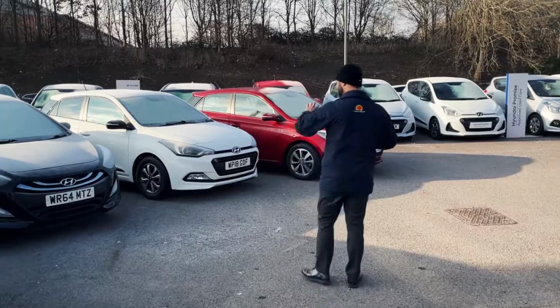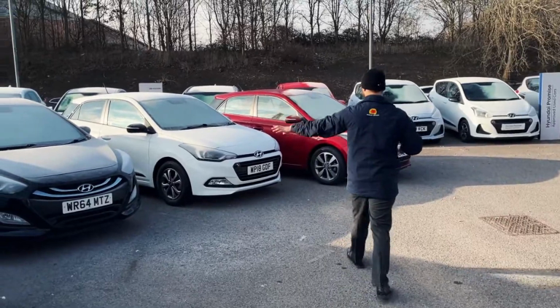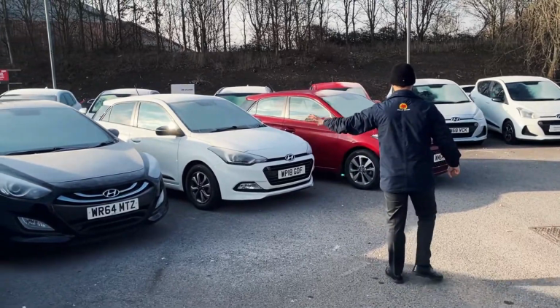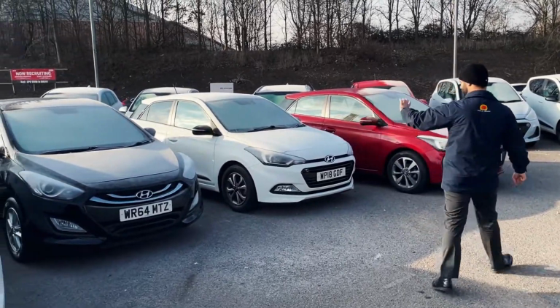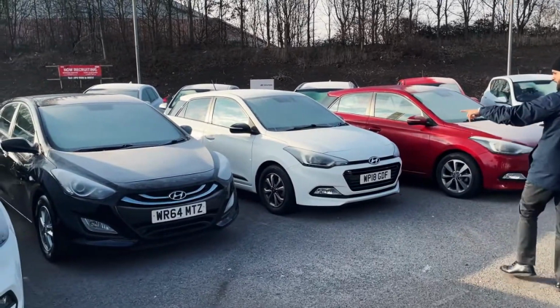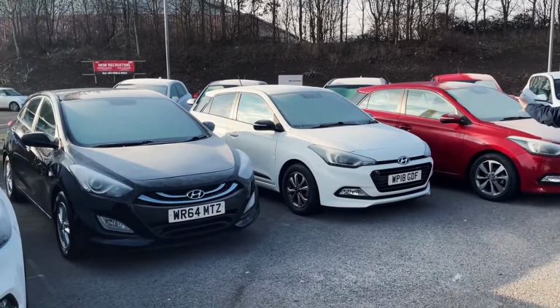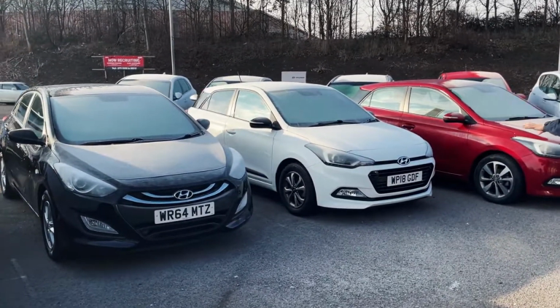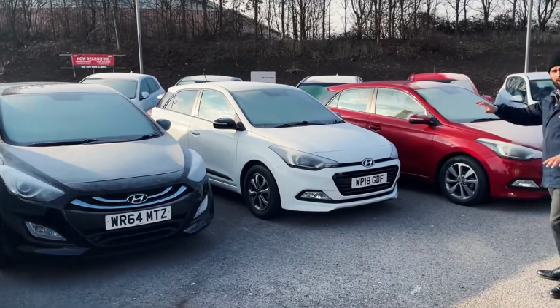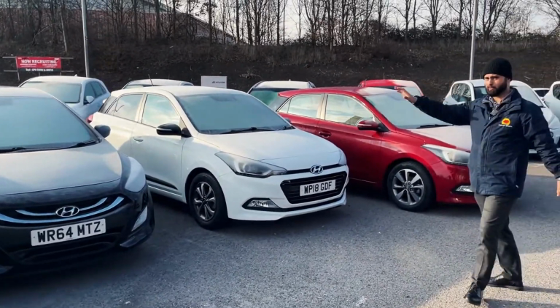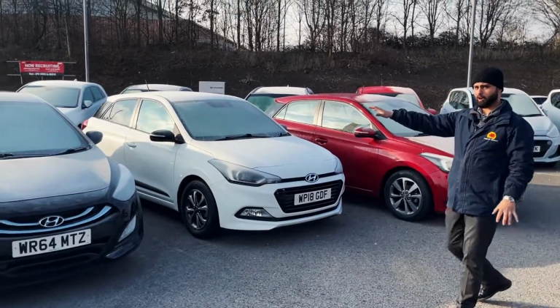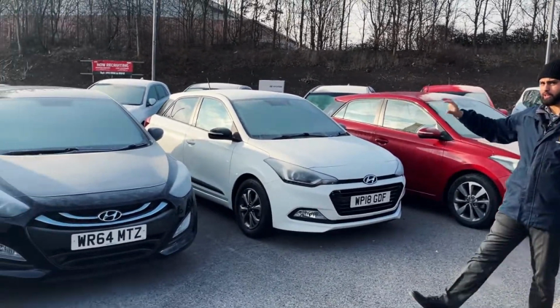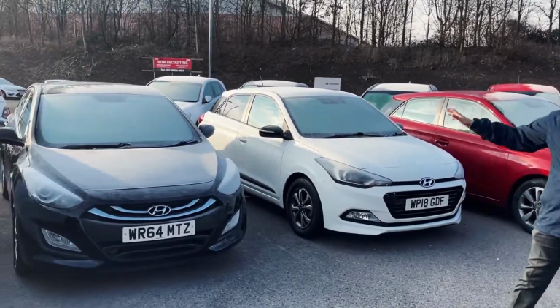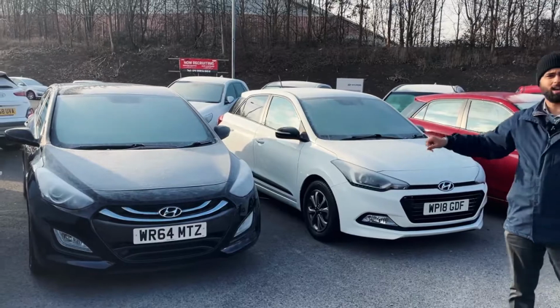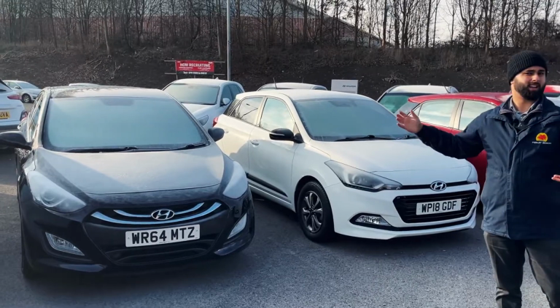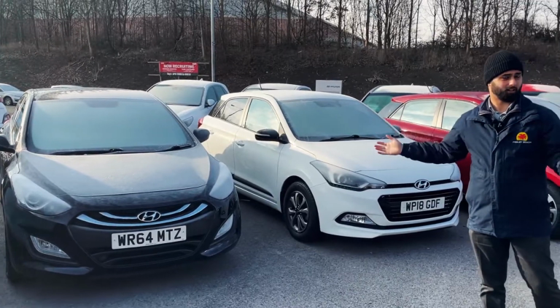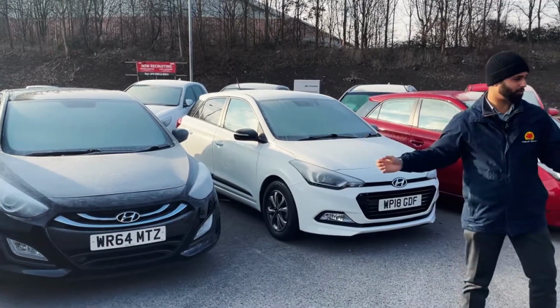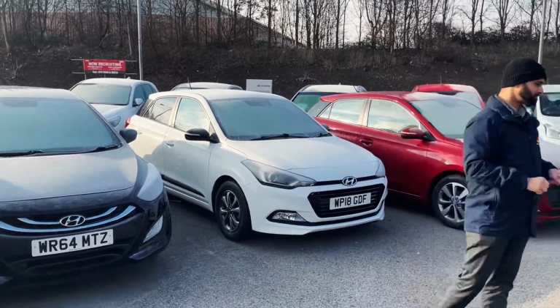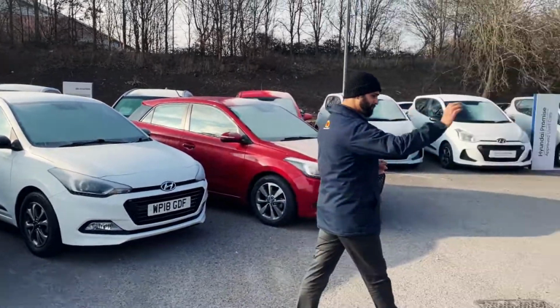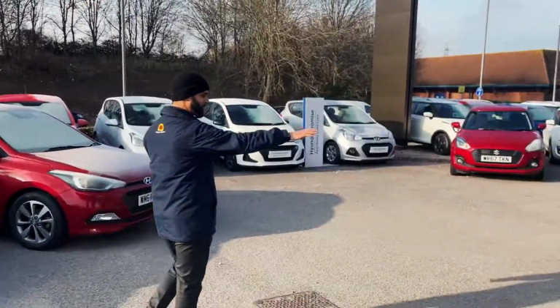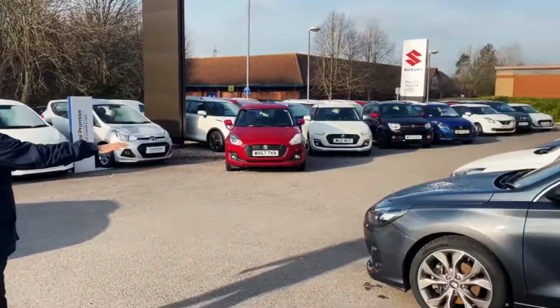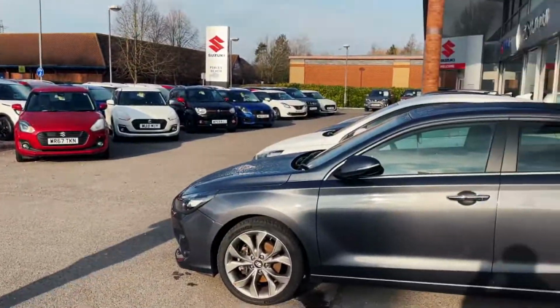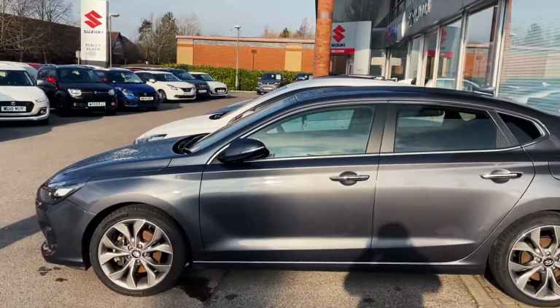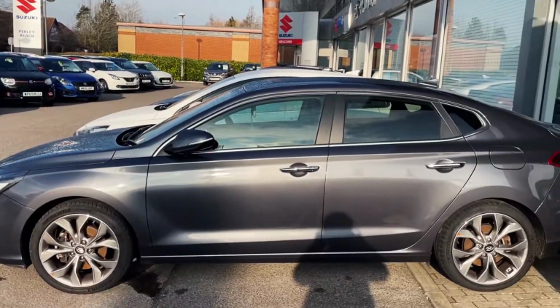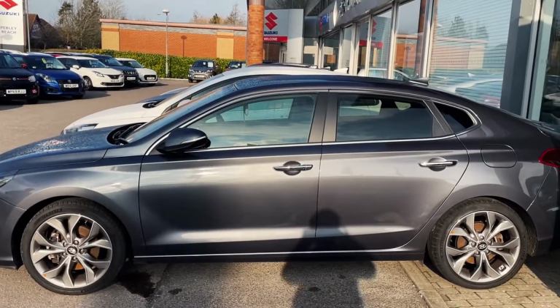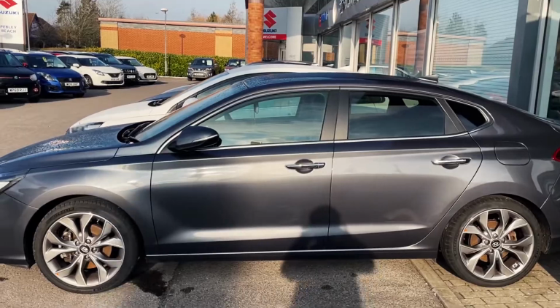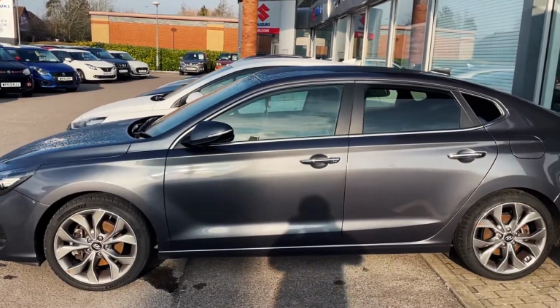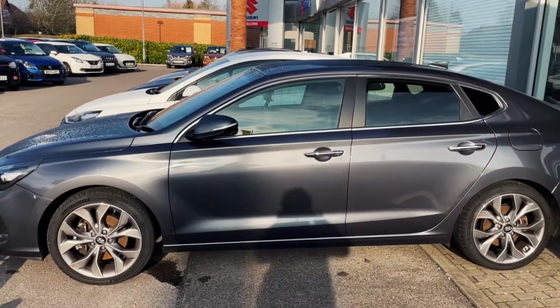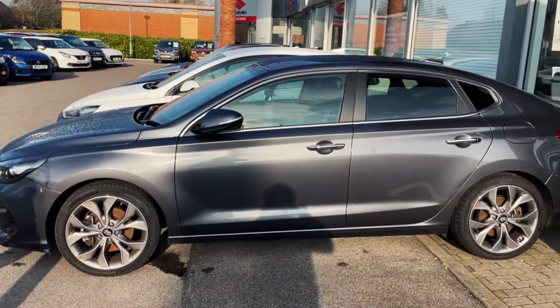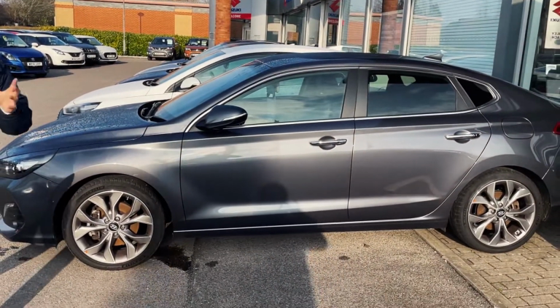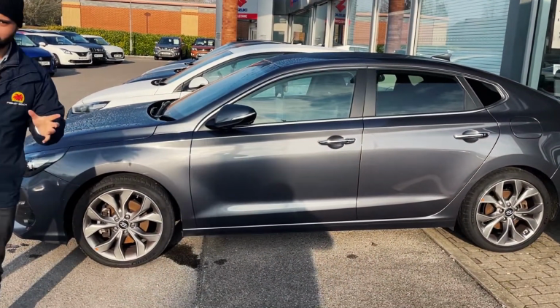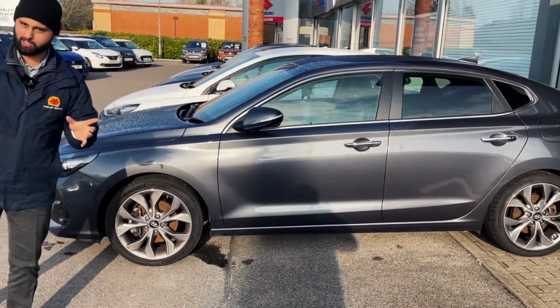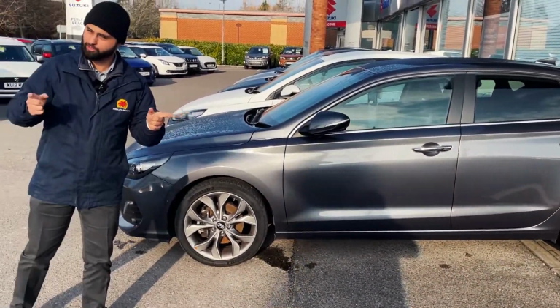We've got a 64 plate i30 there — cheap and cheerful, really reliable, really good on fuel, it's a hard car to fault. We've still got the fastback here, one of my favourite high-end cars I've ever had. Just looks absolutely brilliant — it's like a budget CLA Mercedes, what do you think?